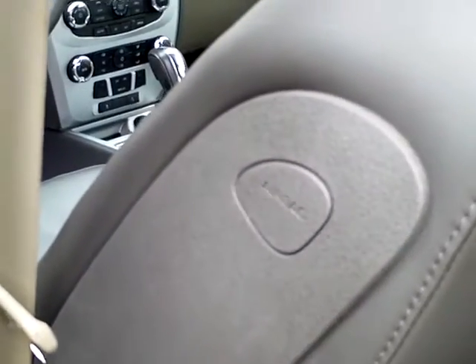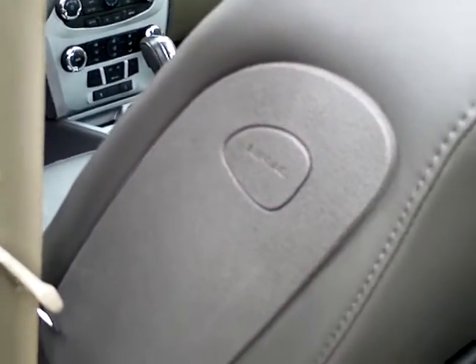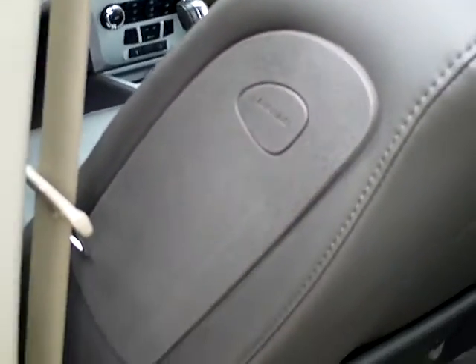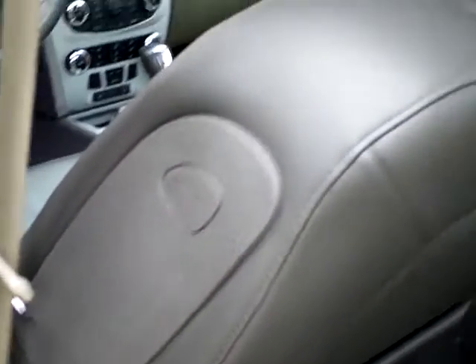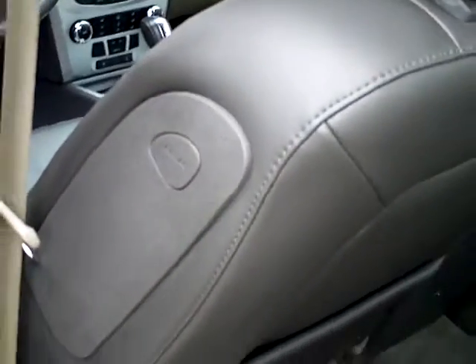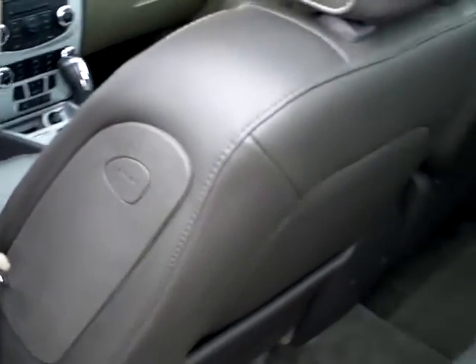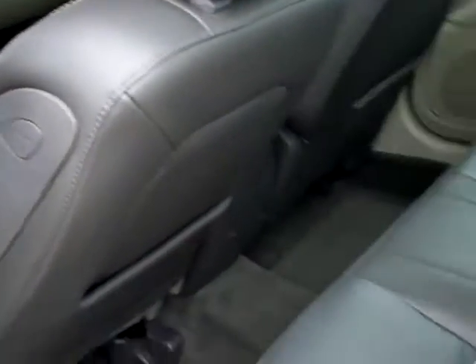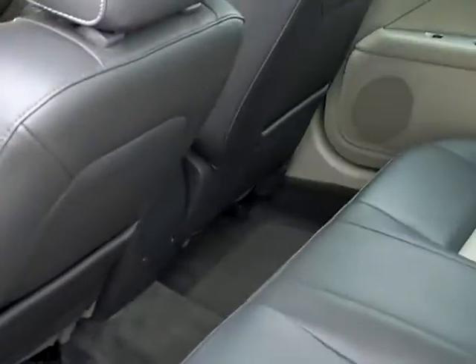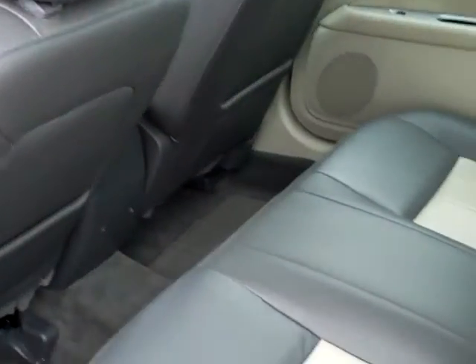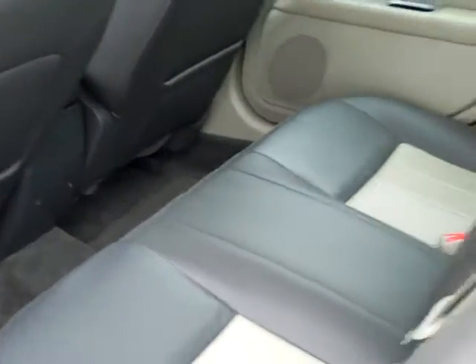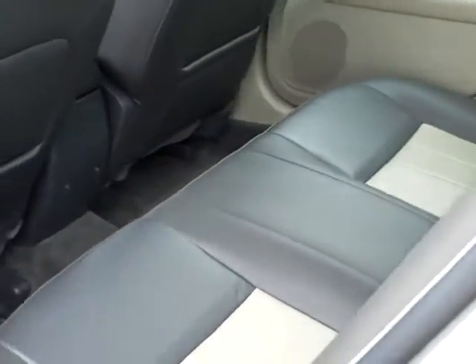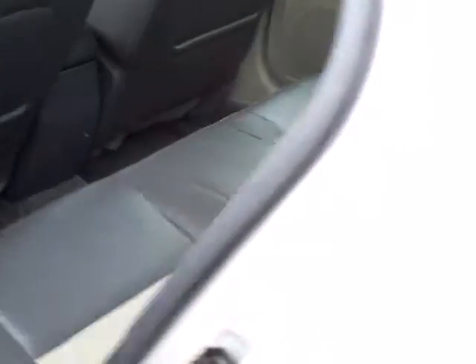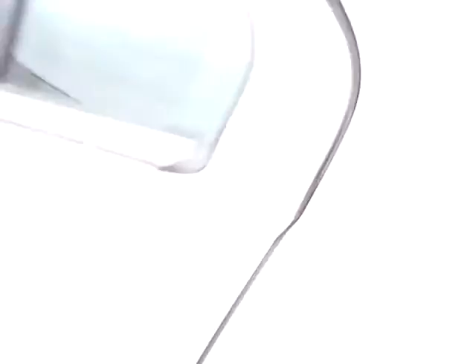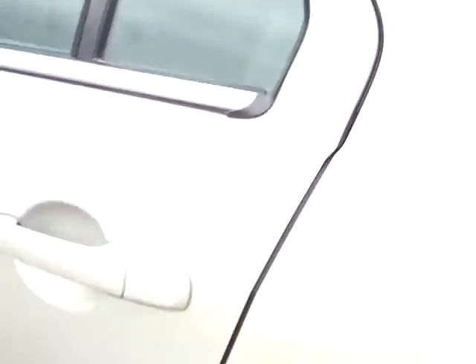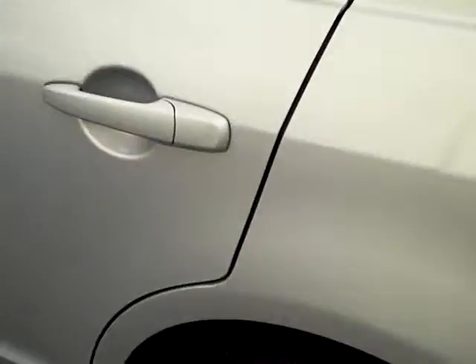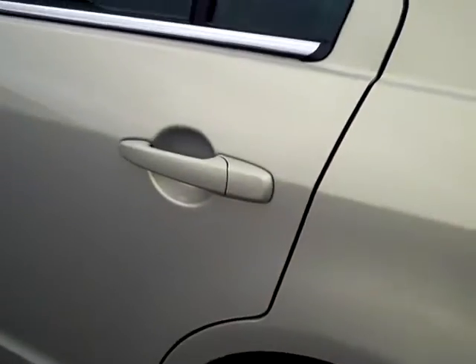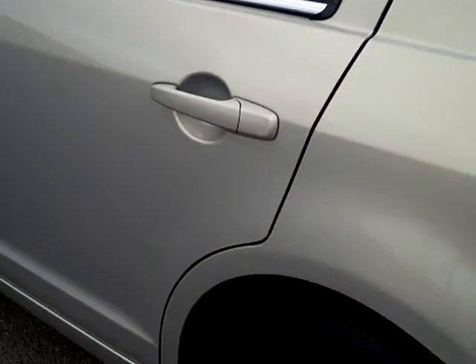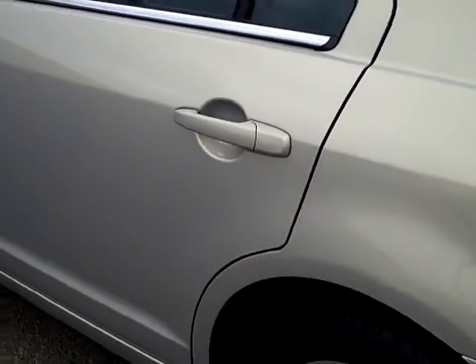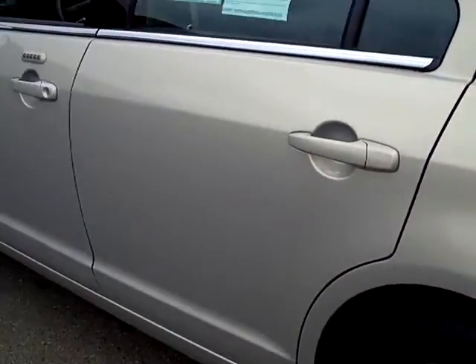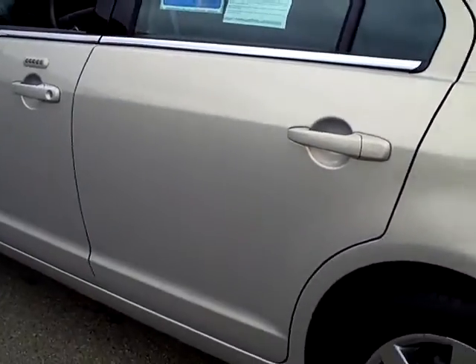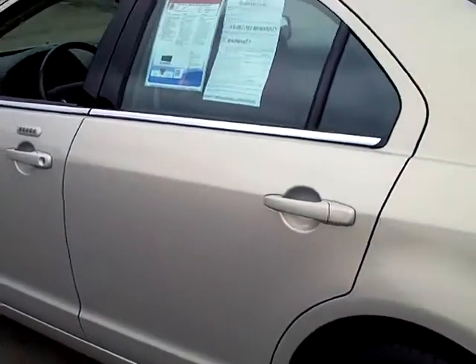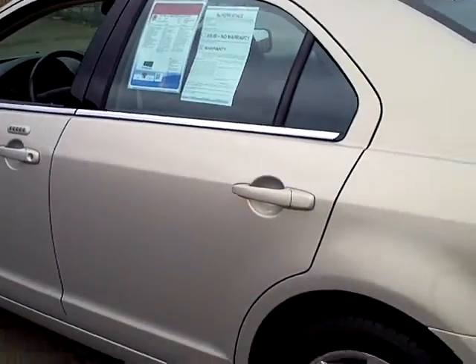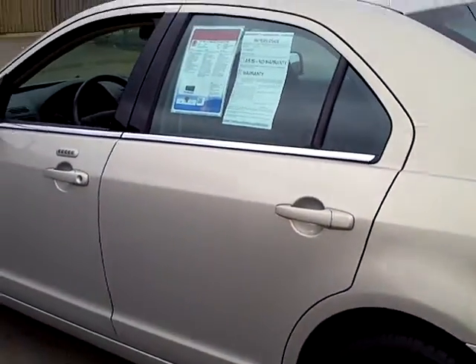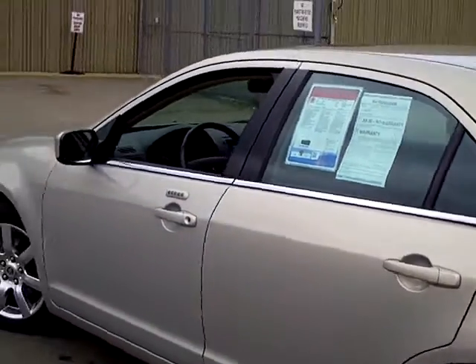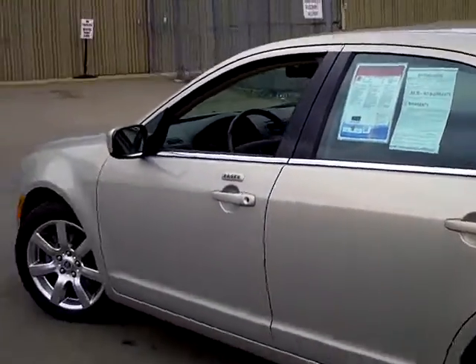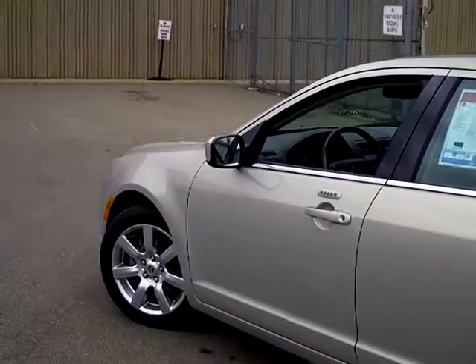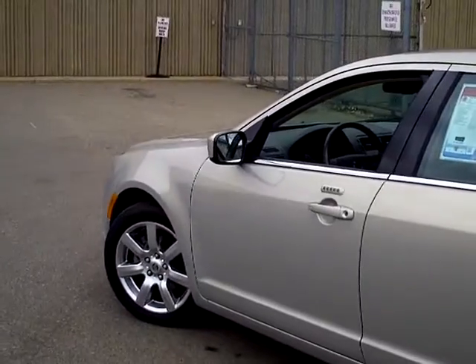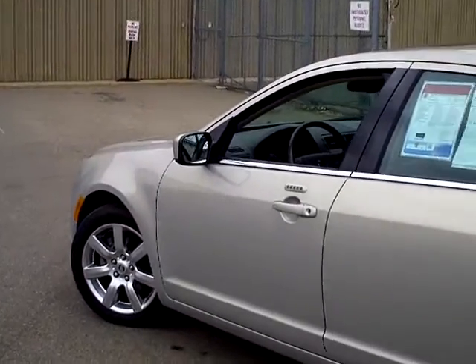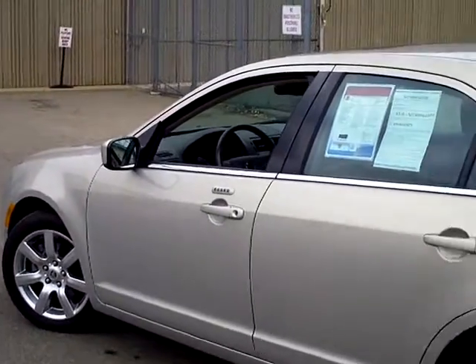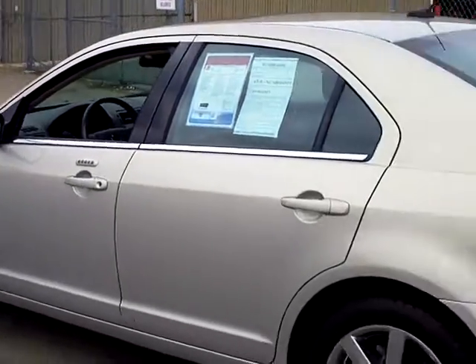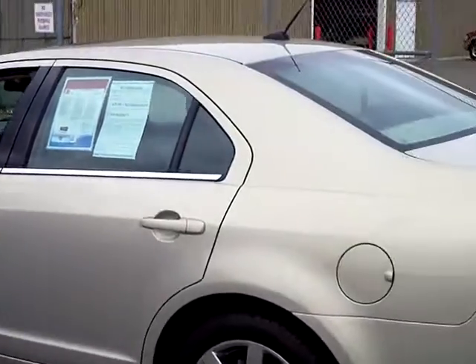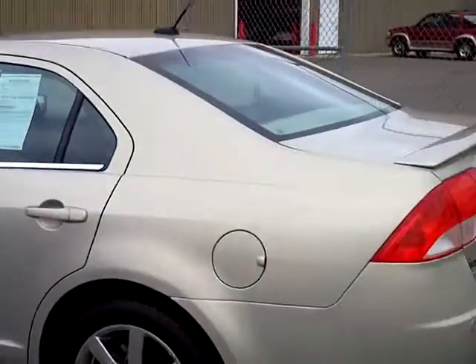There's another airbag right here in the event of a side impact for the rear passengers, and the rear doors also have child safety locks on them as well.